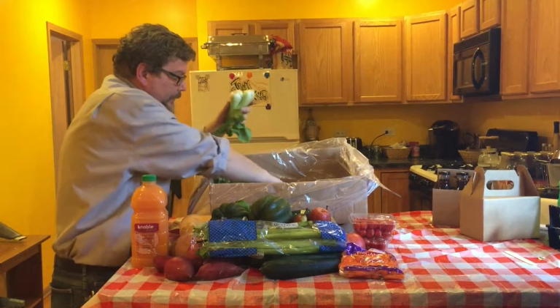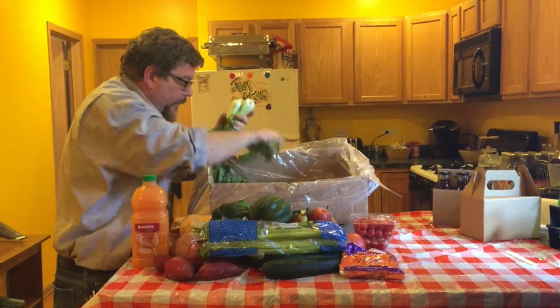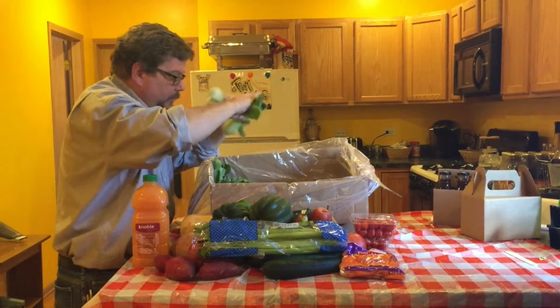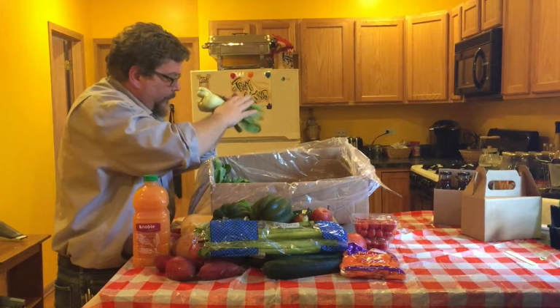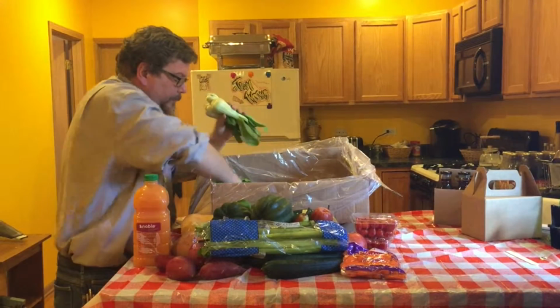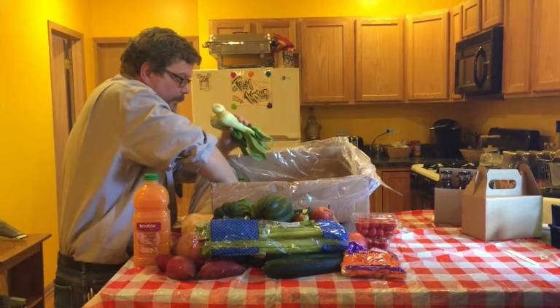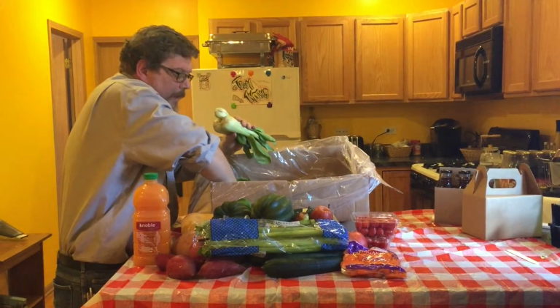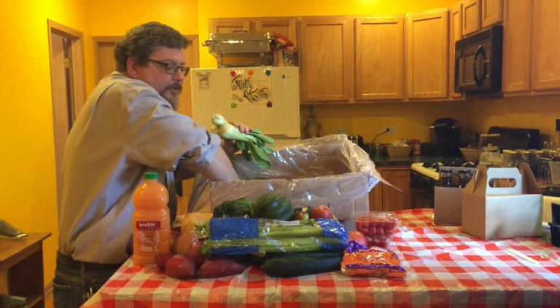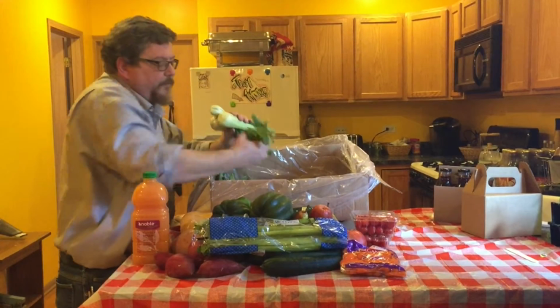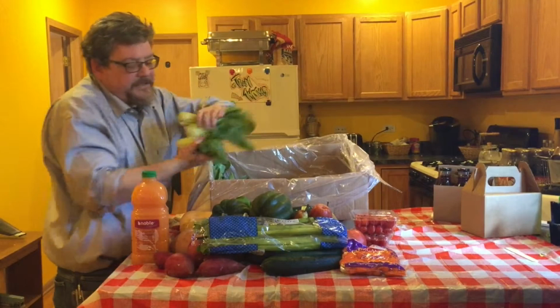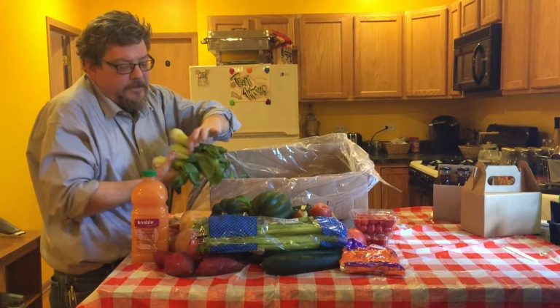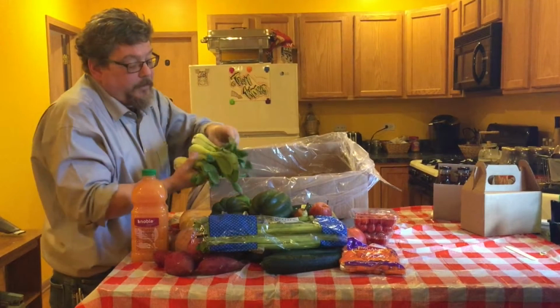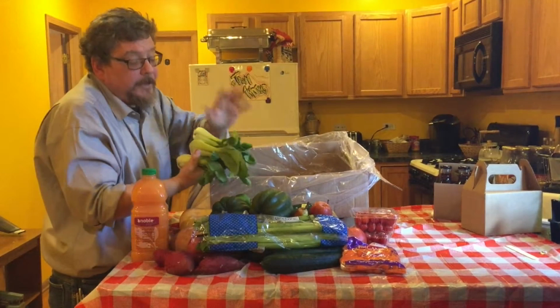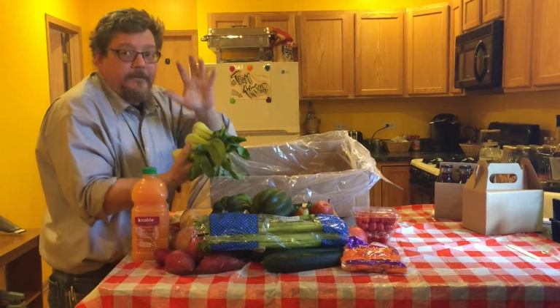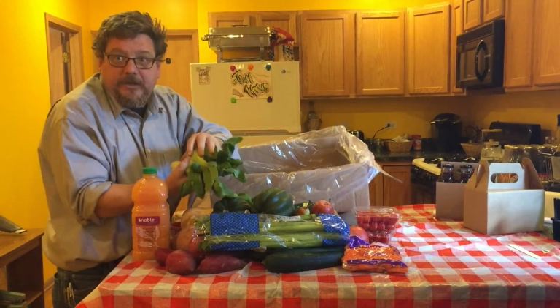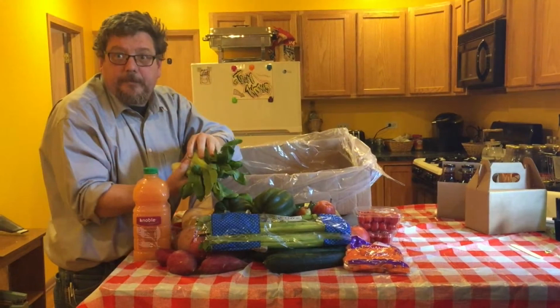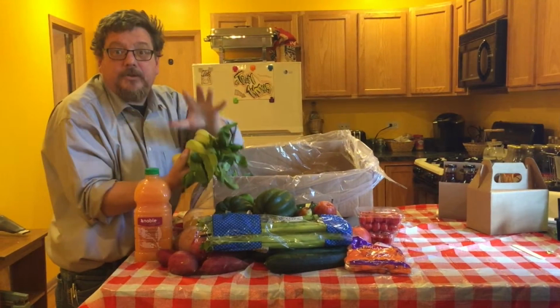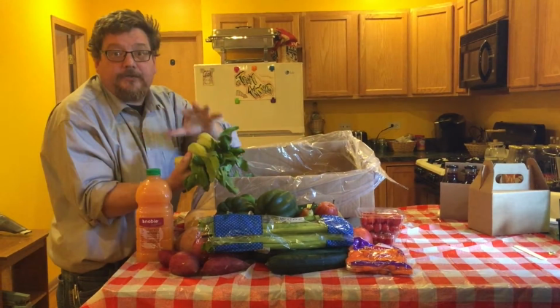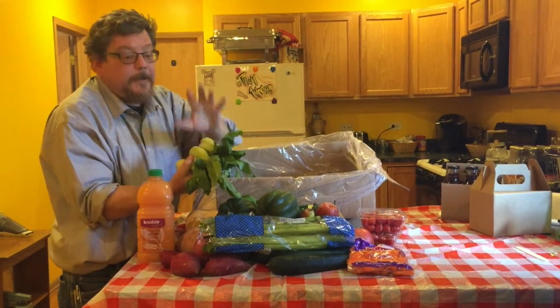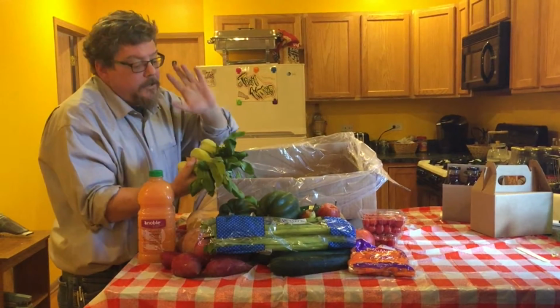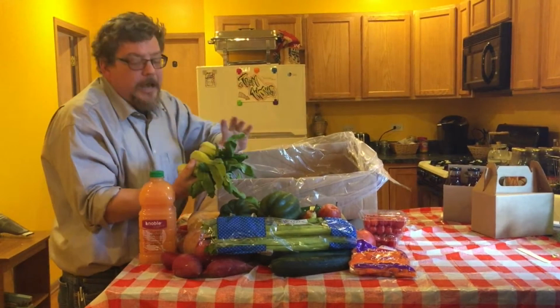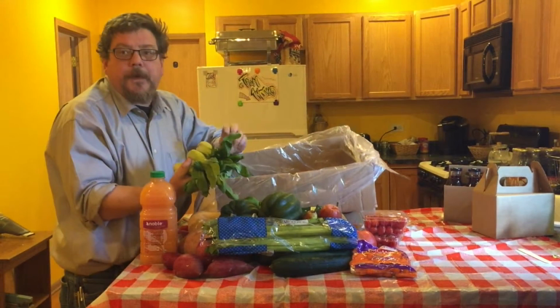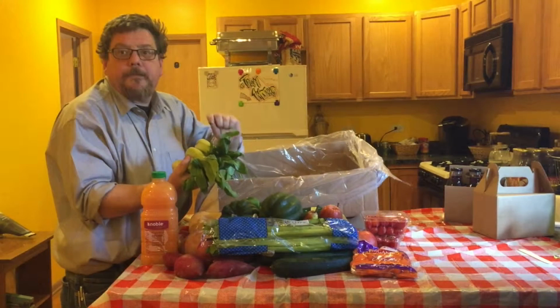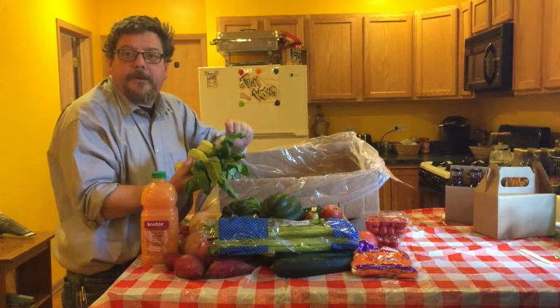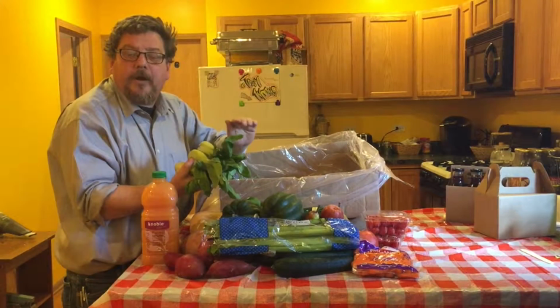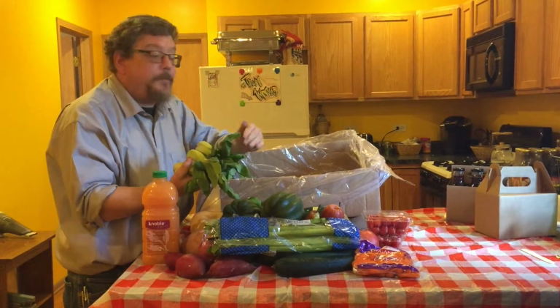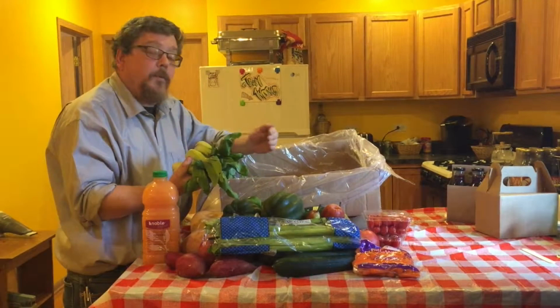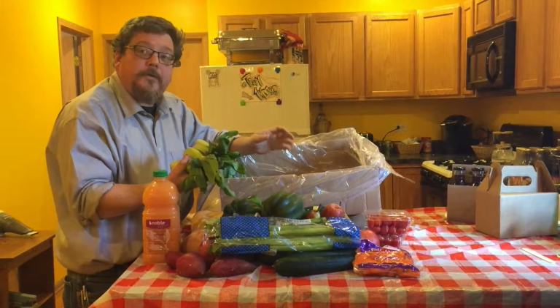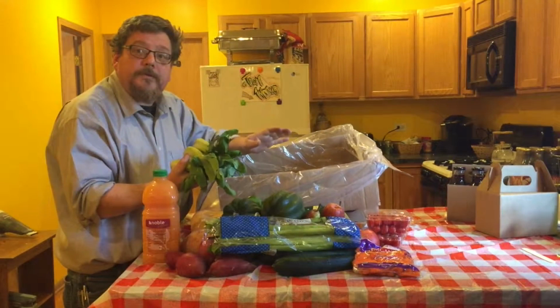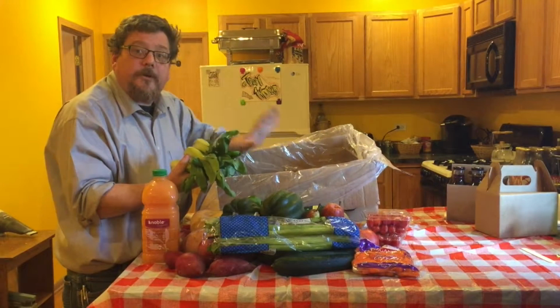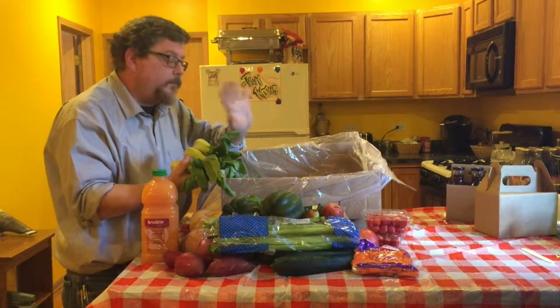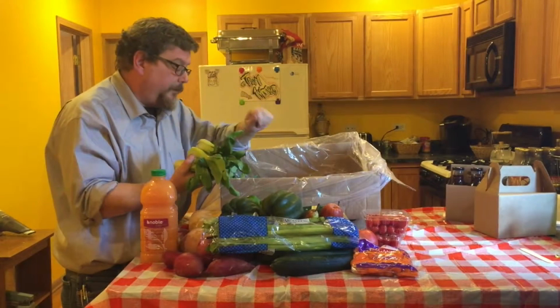Last but not least, this is for me the big winner: baby bok choy. These are very tender and very quick. If you're going to use anything out of your box, use these first. You can chop them up, put them in a wok with a little bit of stir-fry — they're terrific.